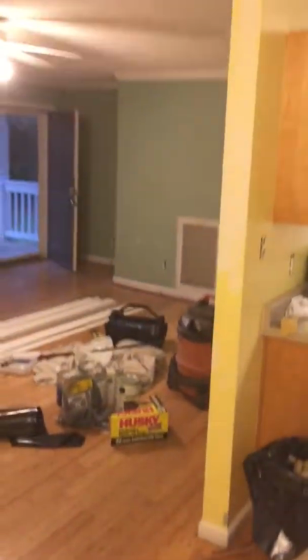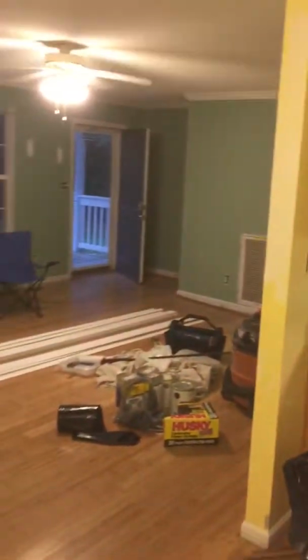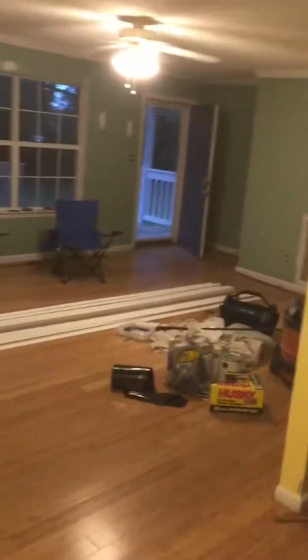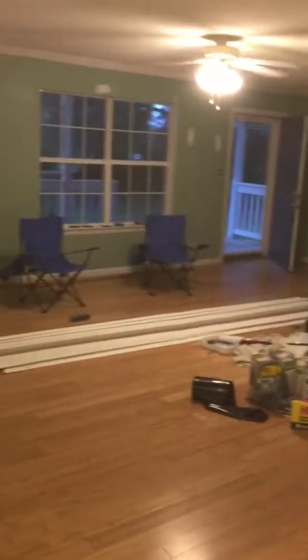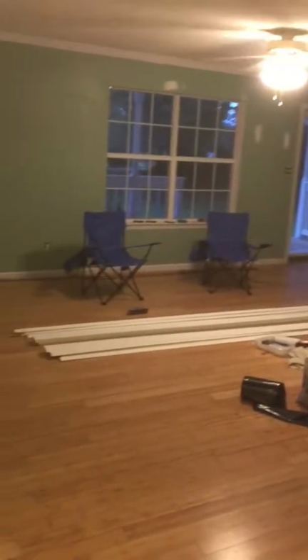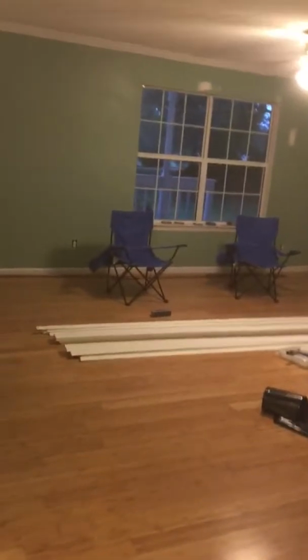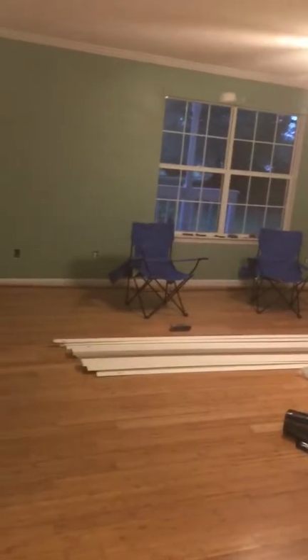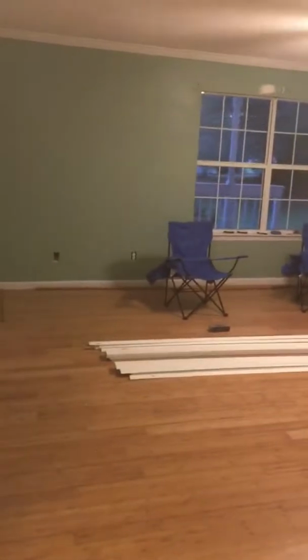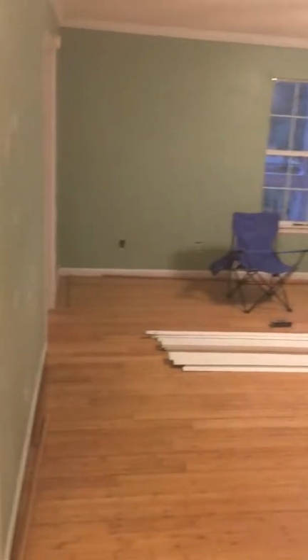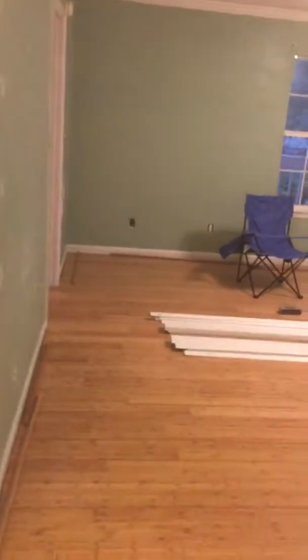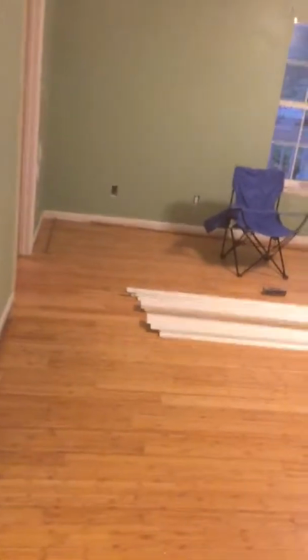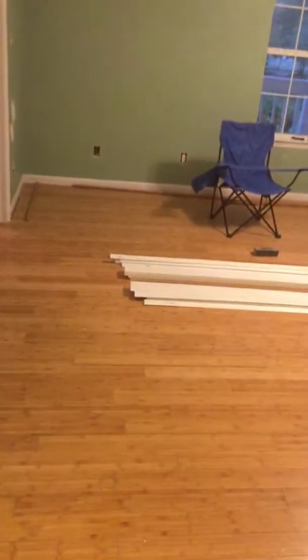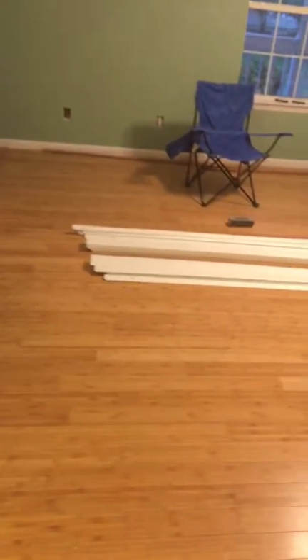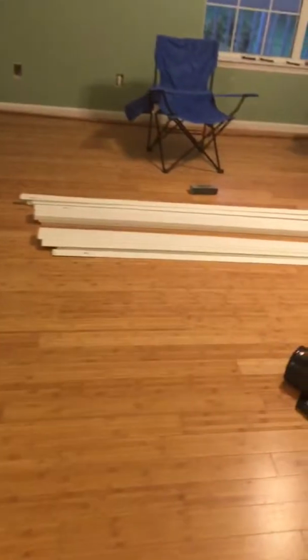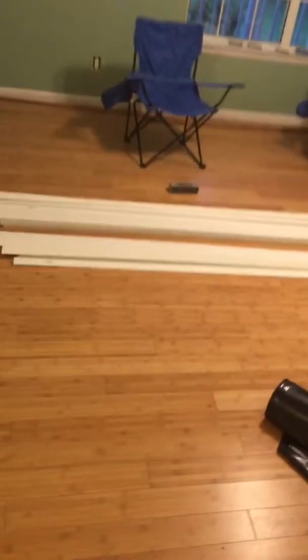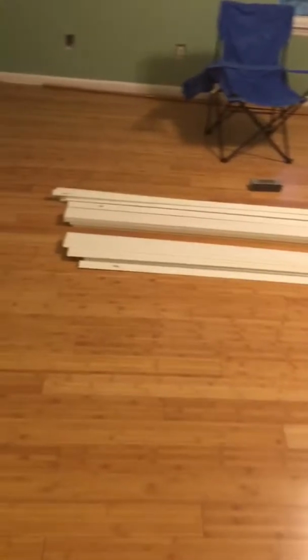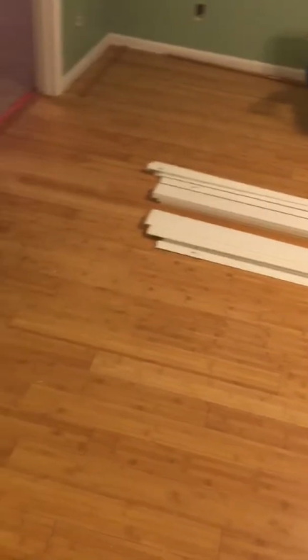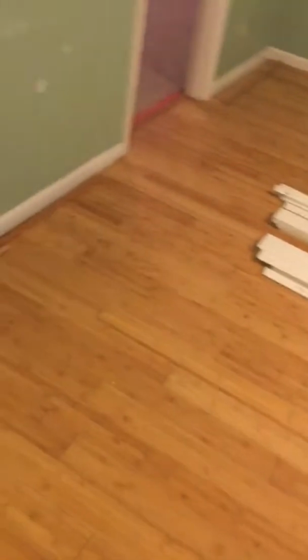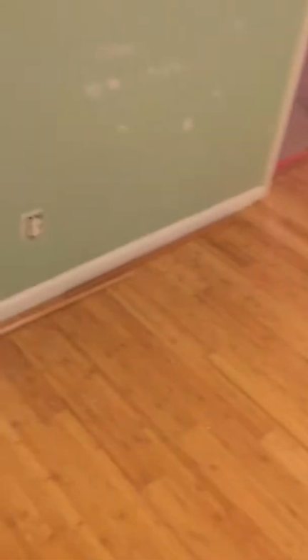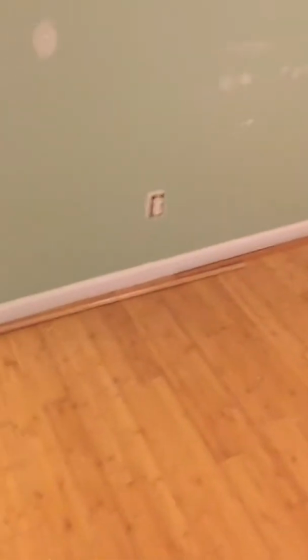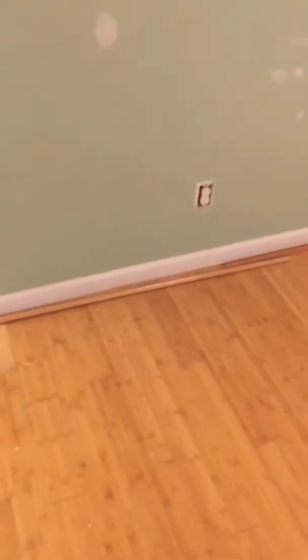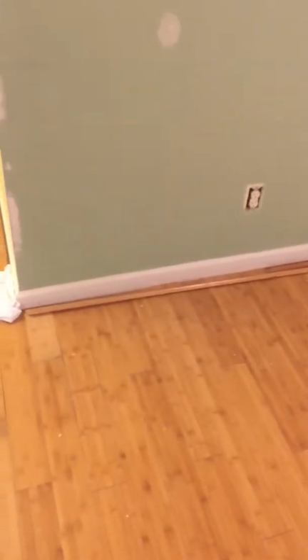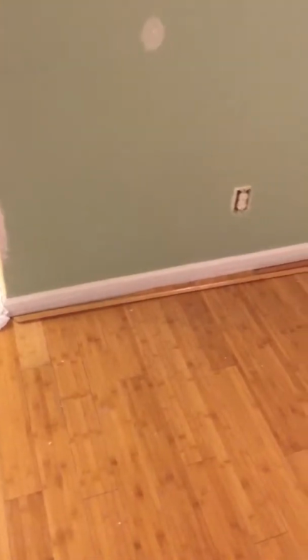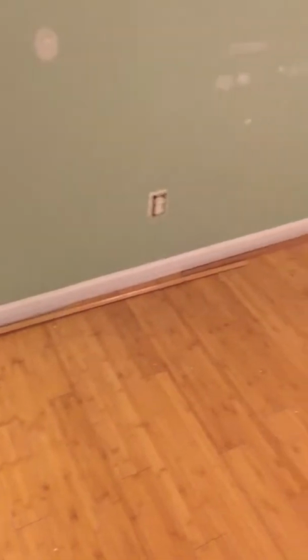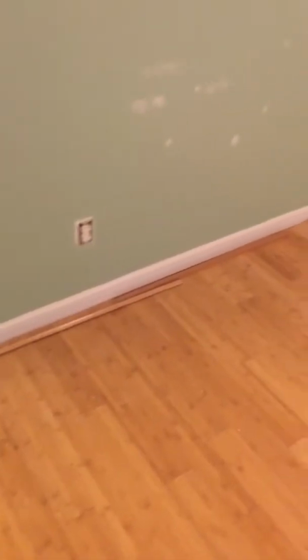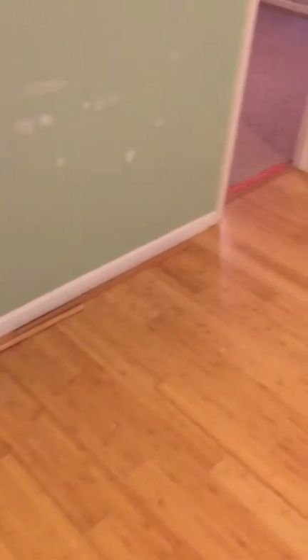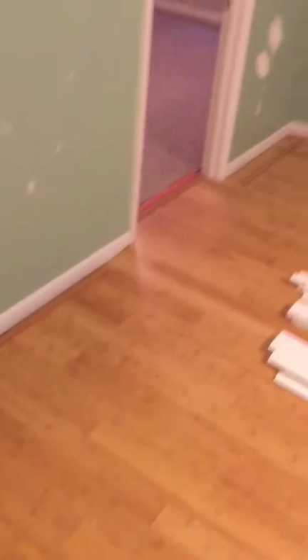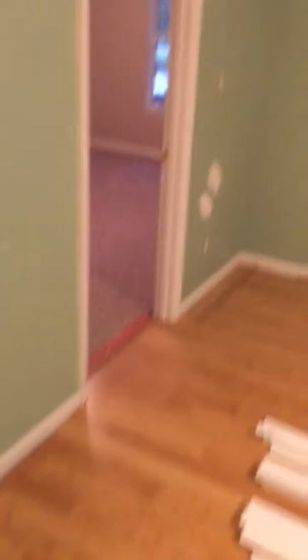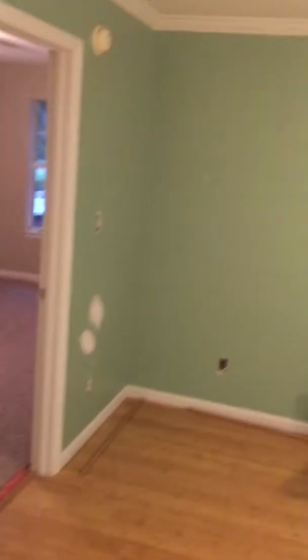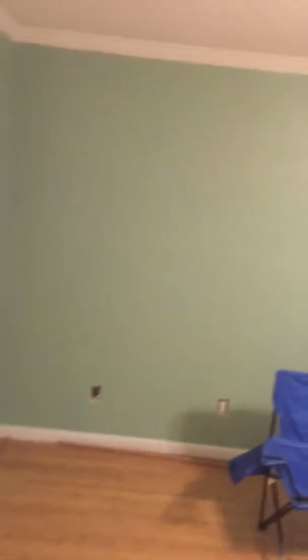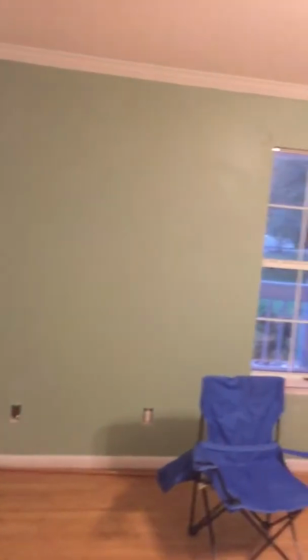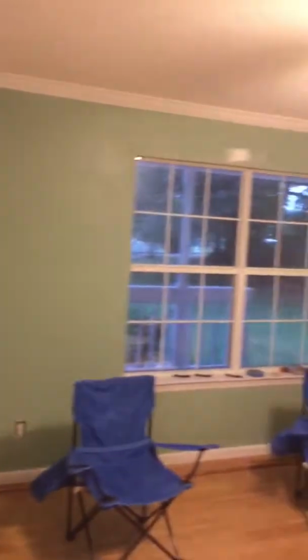And there's the living room. I'm going to do all the trim and baseboard. Going with bamboo flooring and getting rid of the green.